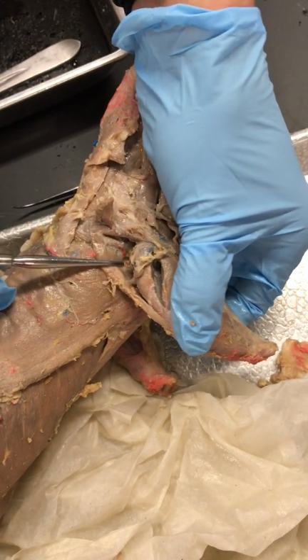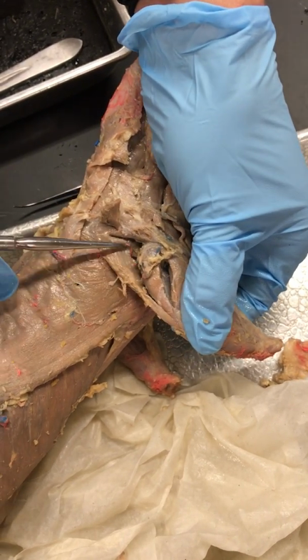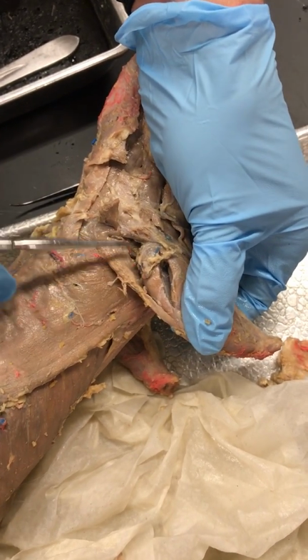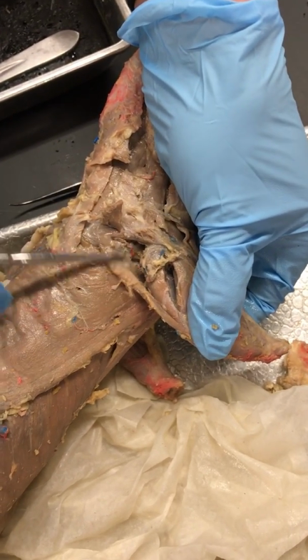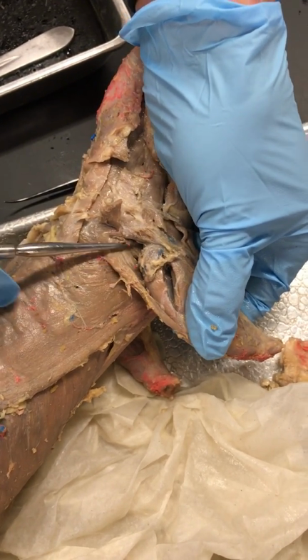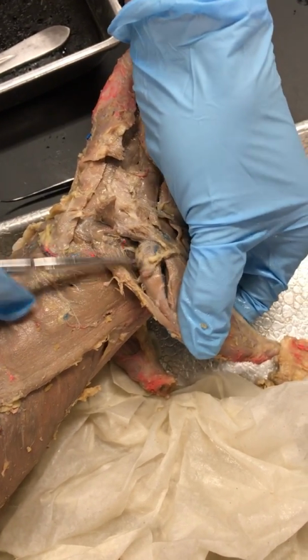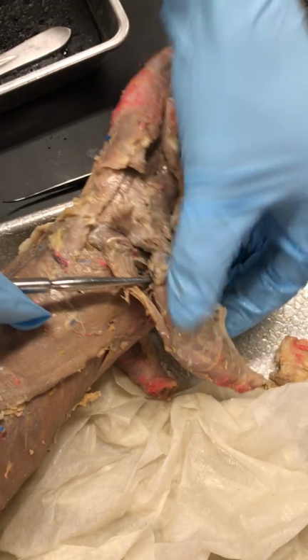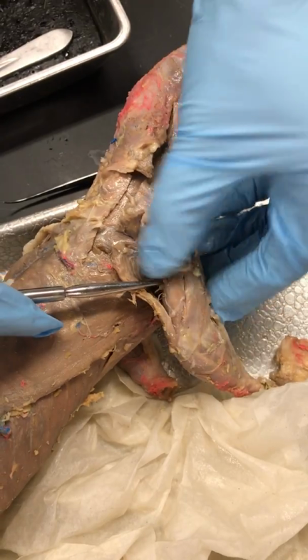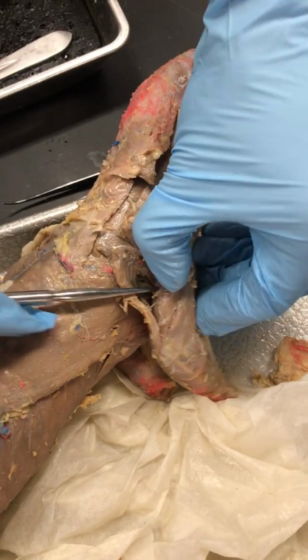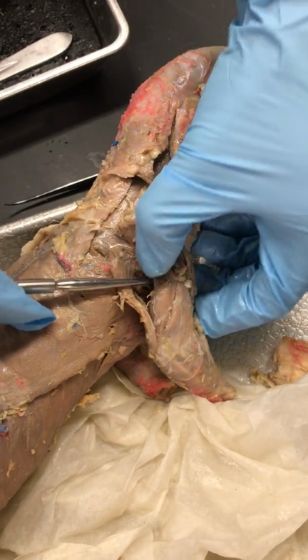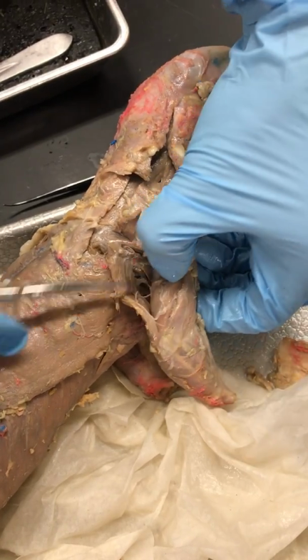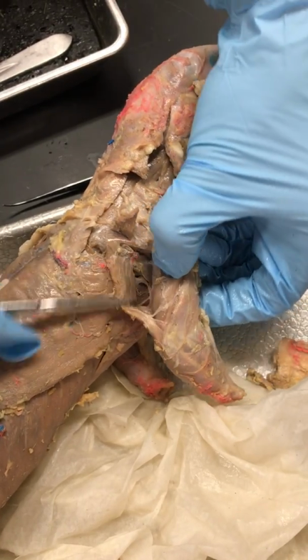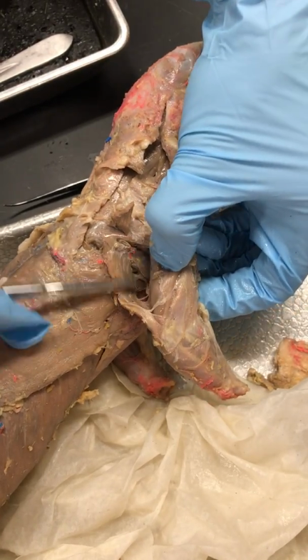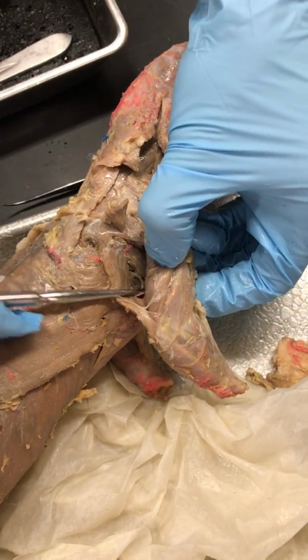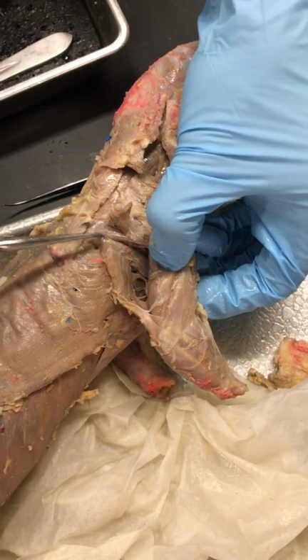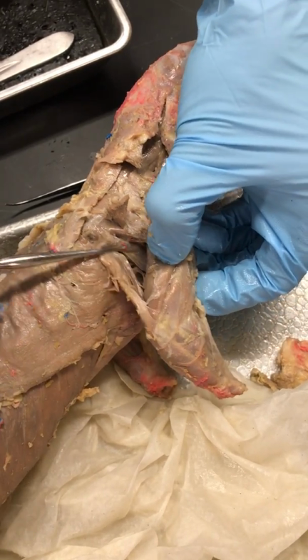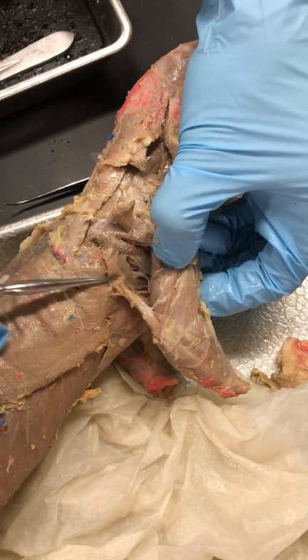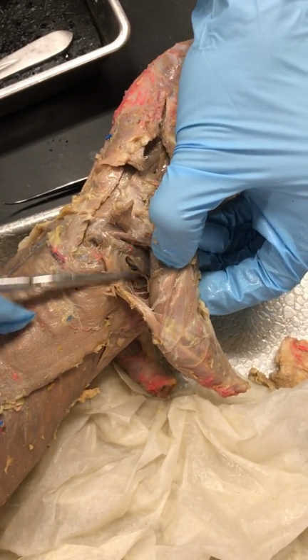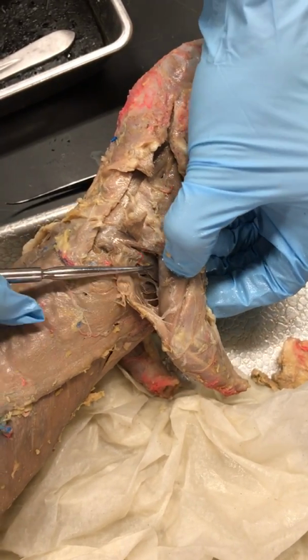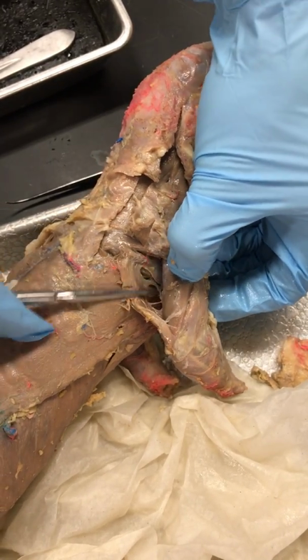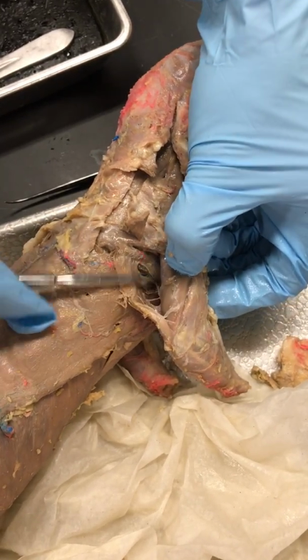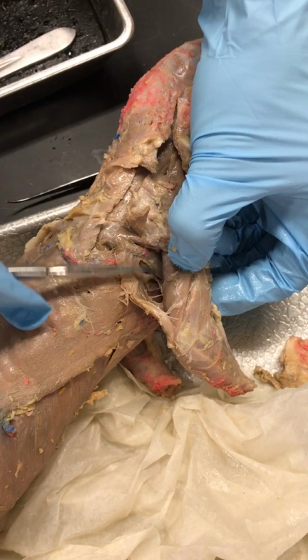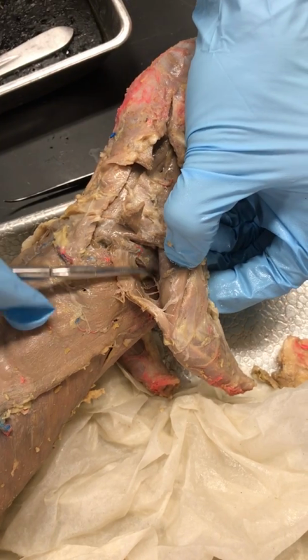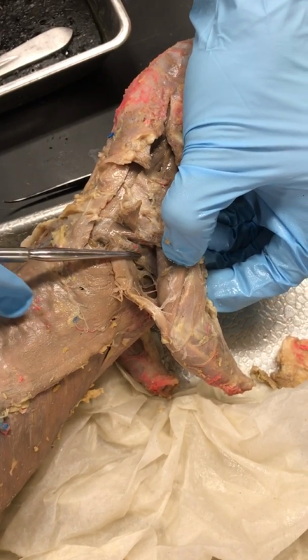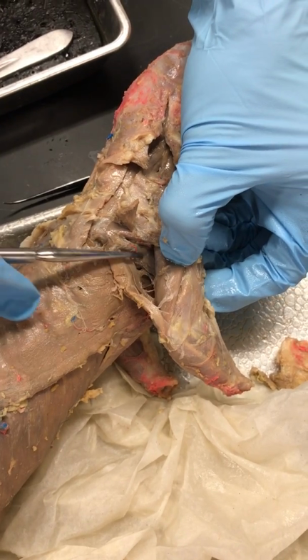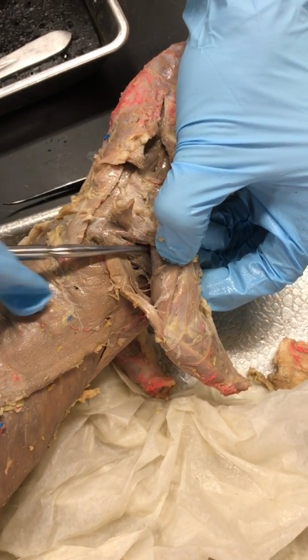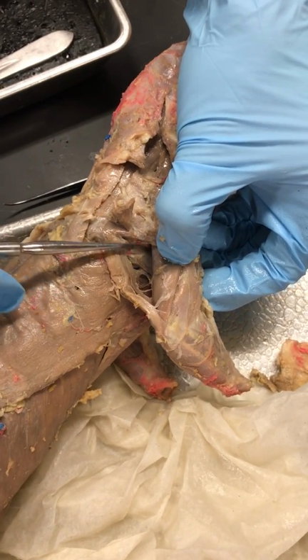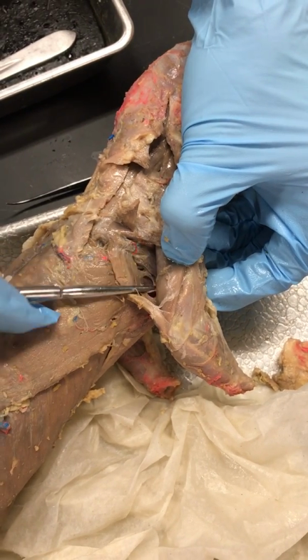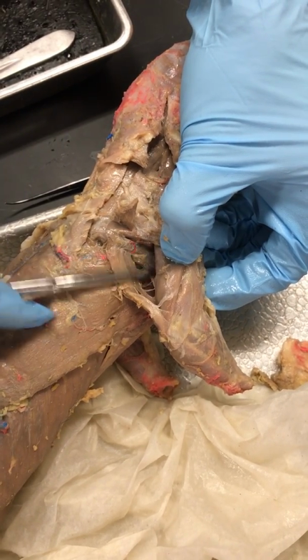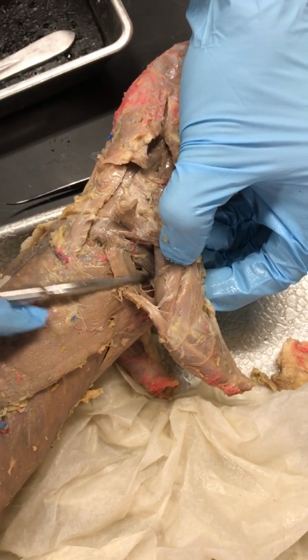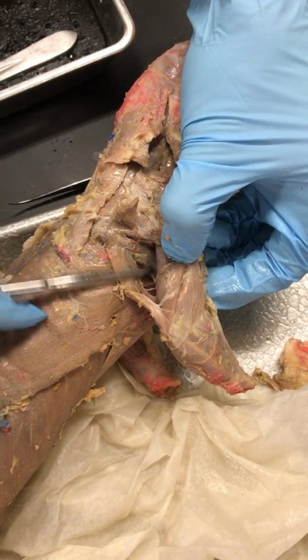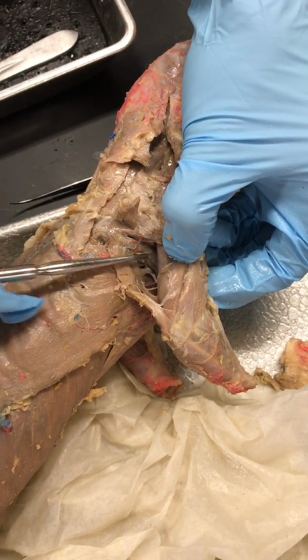Between Scapulodeltoid, Dorsal Epitrochlearis, and Infraspinatus there's another muscle called Teres Major. Teres Major is going to go under the arm — a lot of times you can see it going down under the arm and it gets bigger as it goes down there. That's Teres Major.